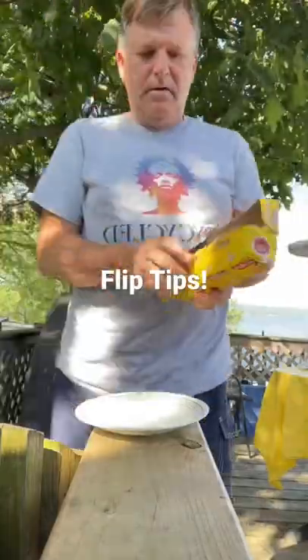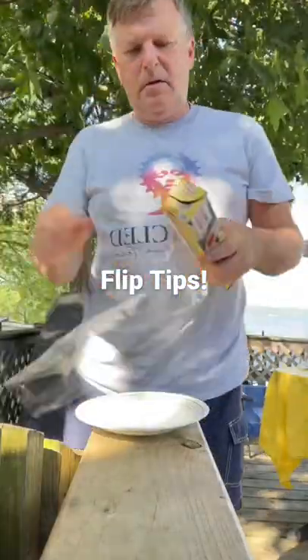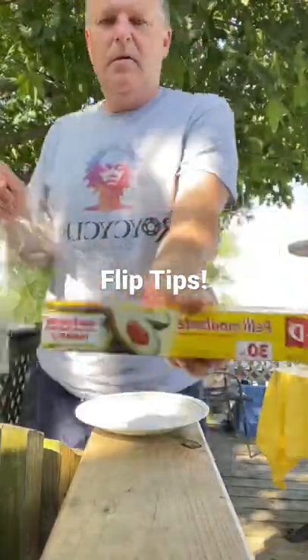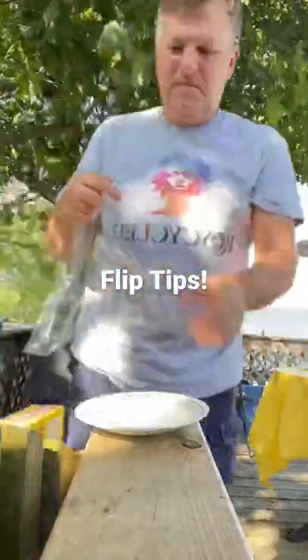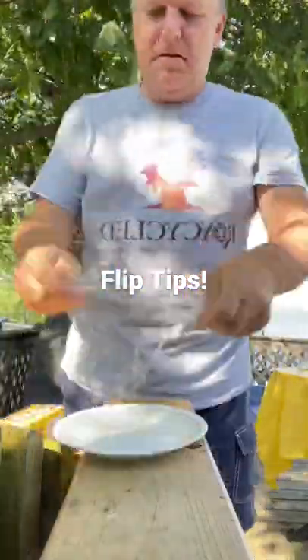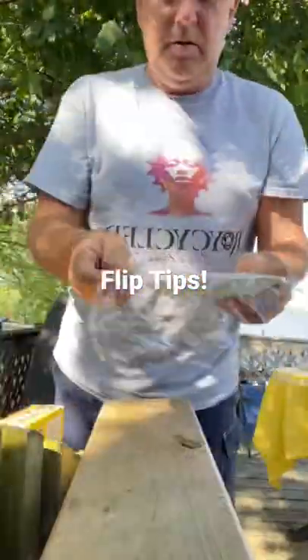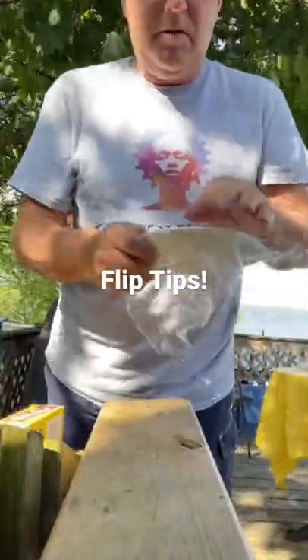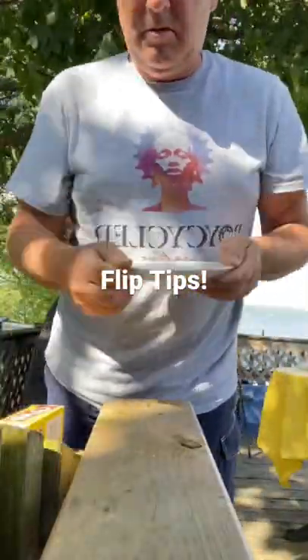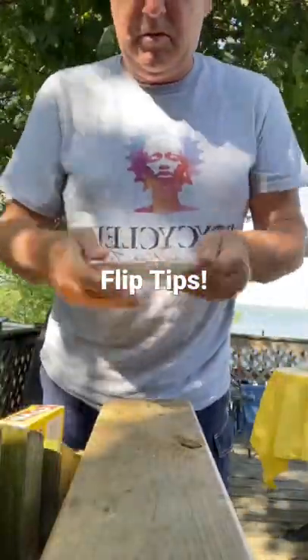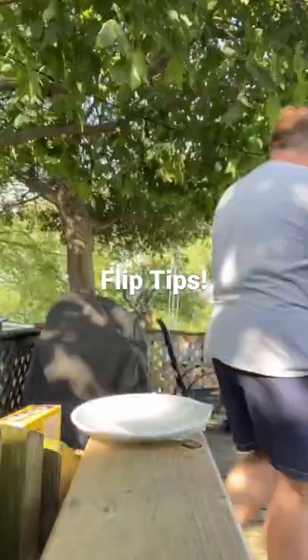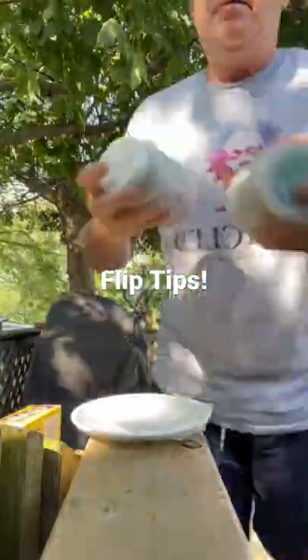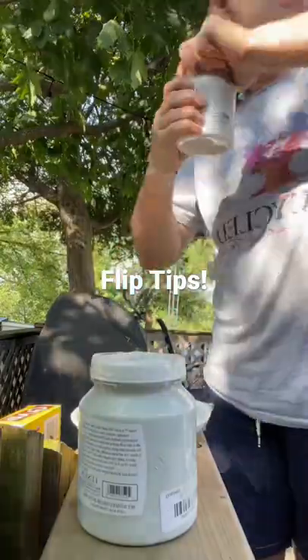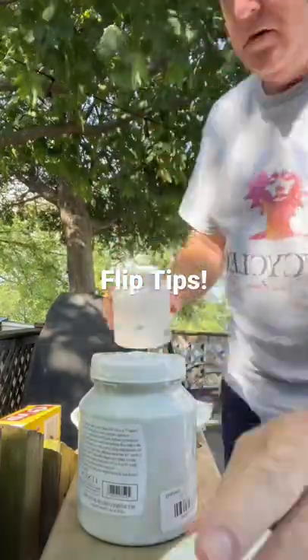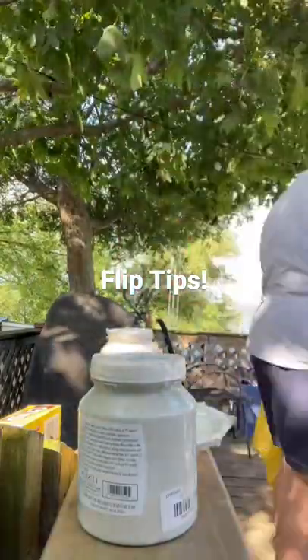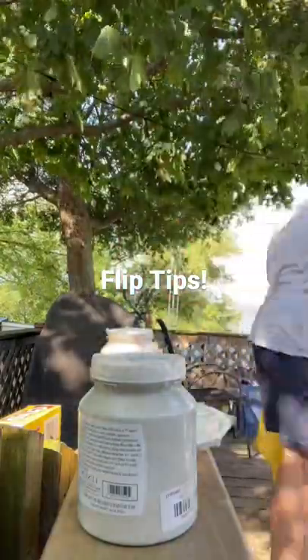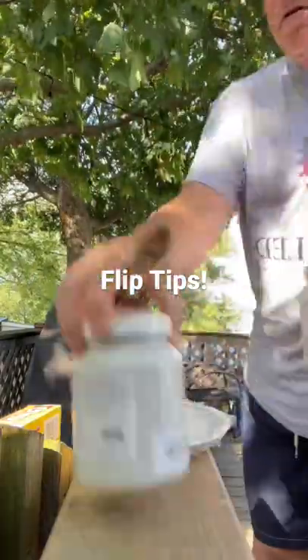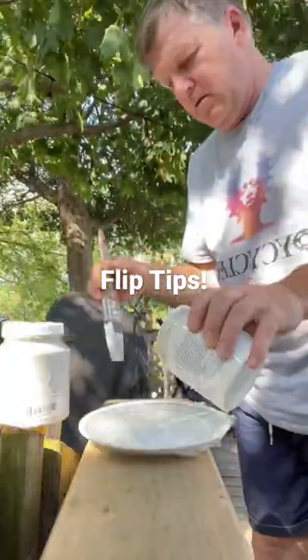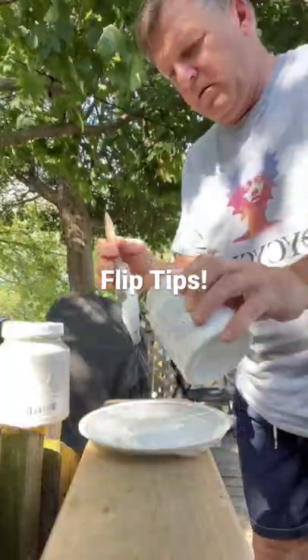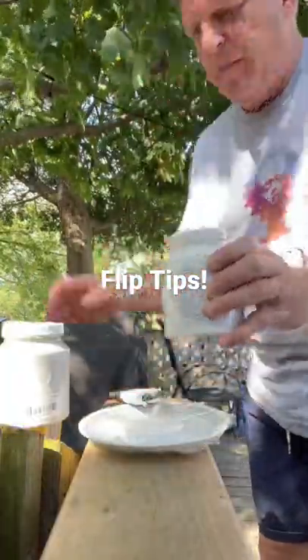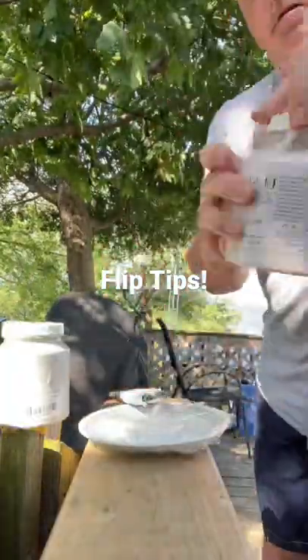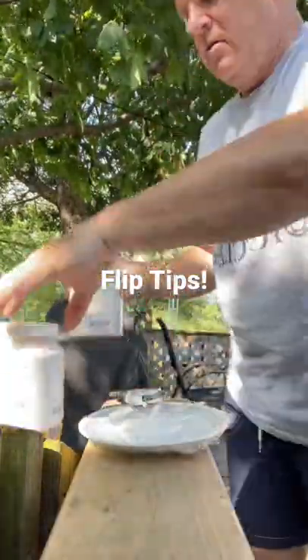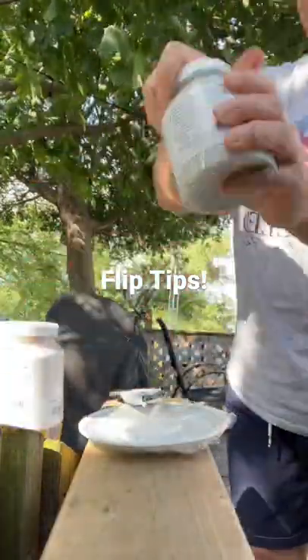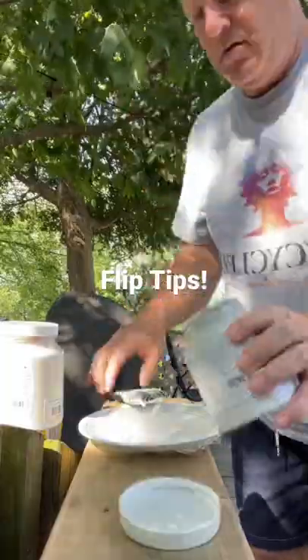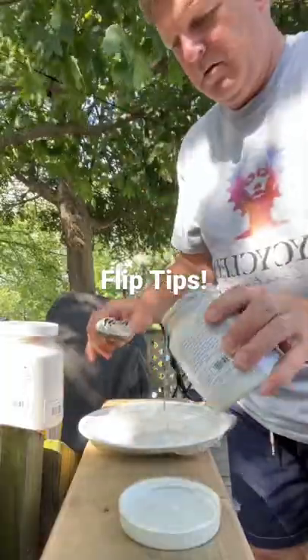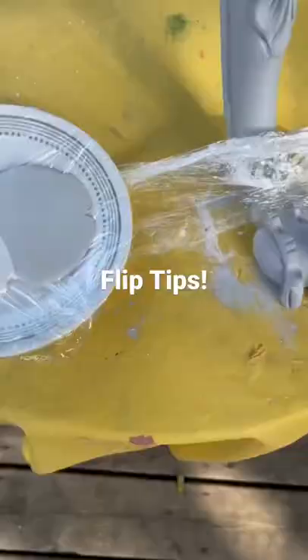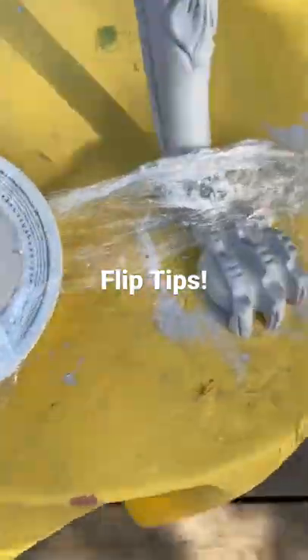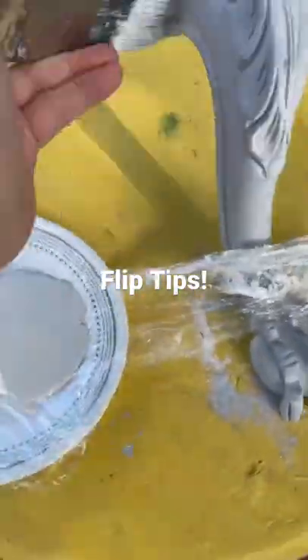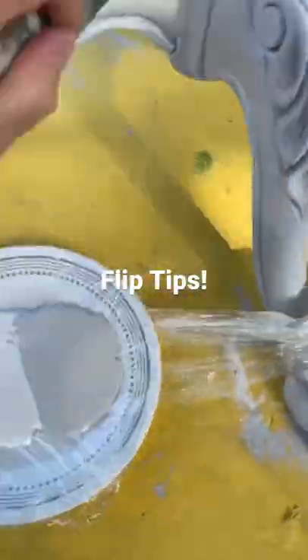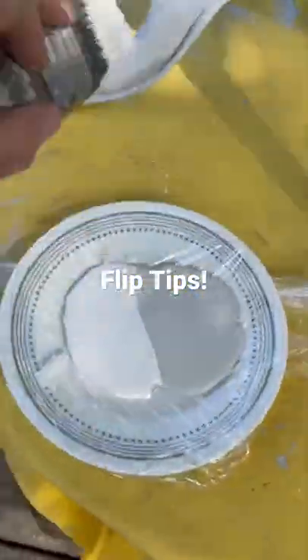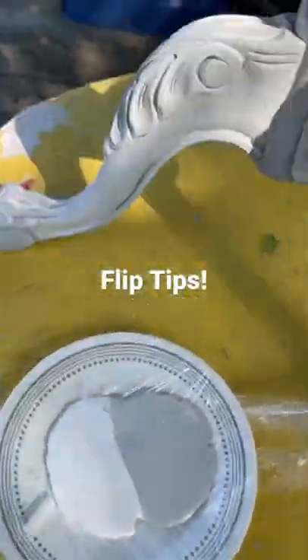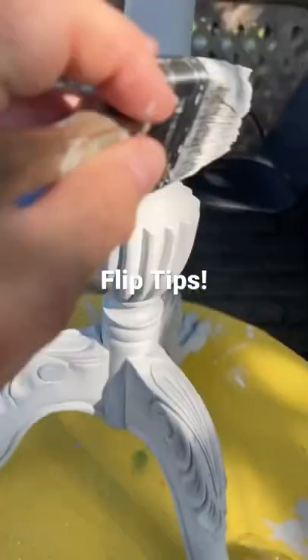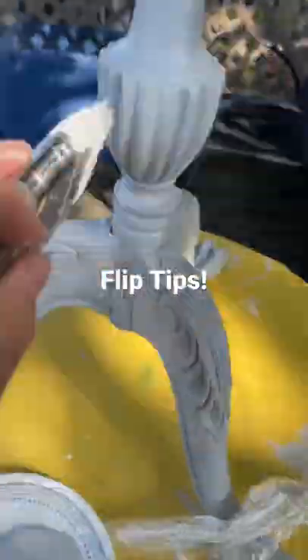Hey everyone, David here from the Five and Dime Up Cycle Furniture Antics and Accents. Here's a handy dandy little tip for you: when you've run out of your painting trays, or like I did, forgot to bring them up to the trailer, I just used some saran wrap on top of one of our plates from the kitchen.